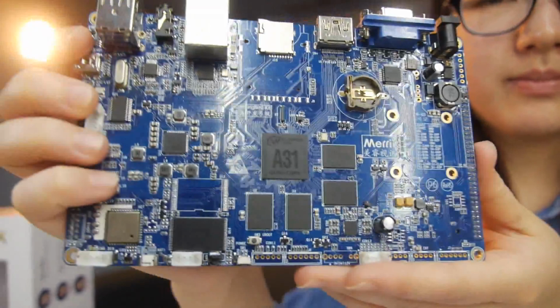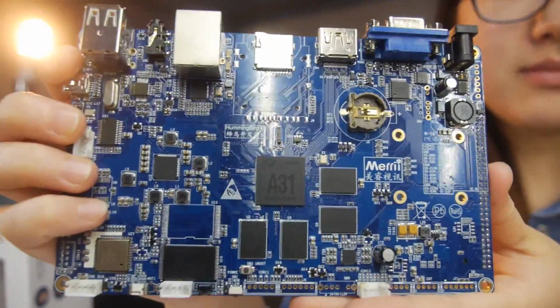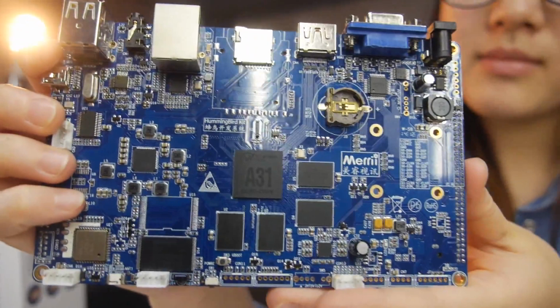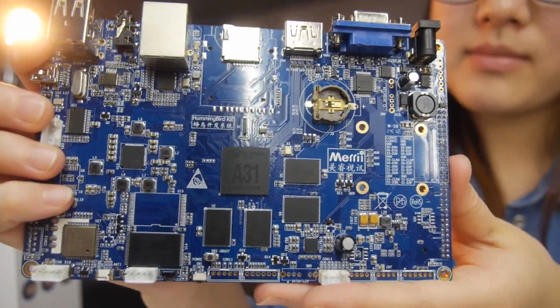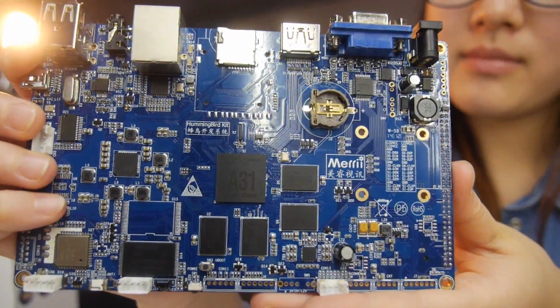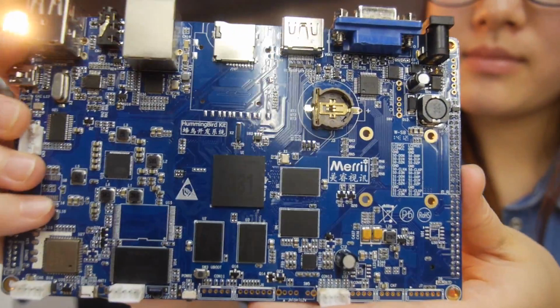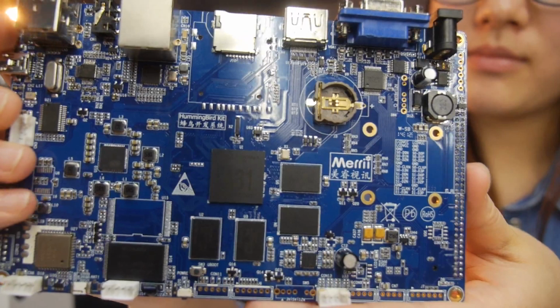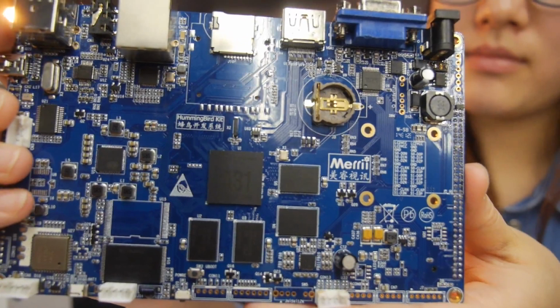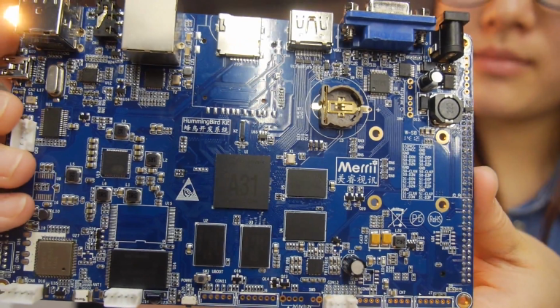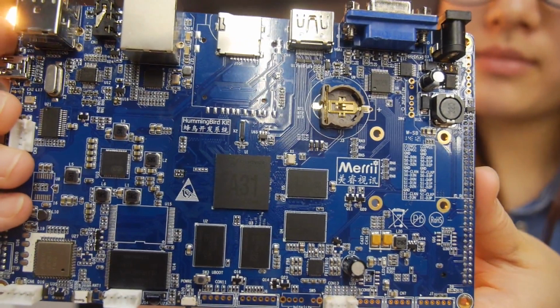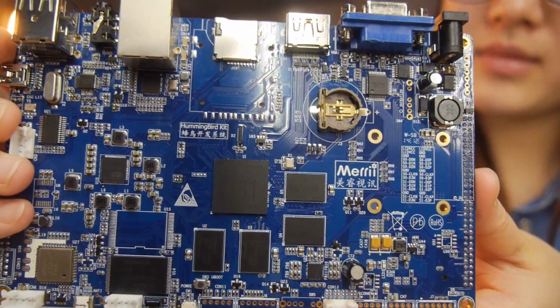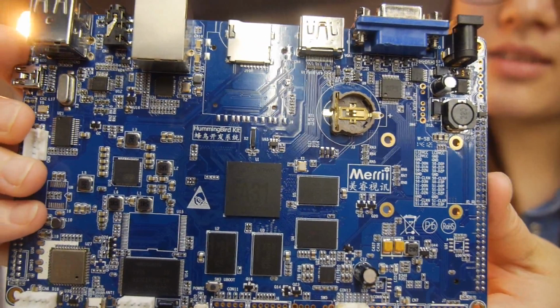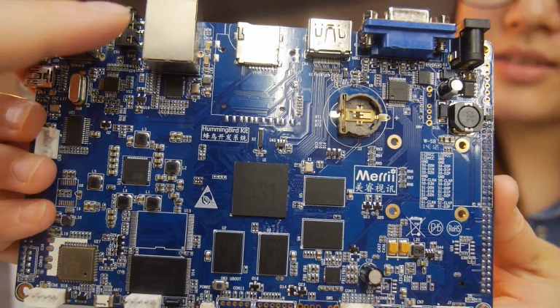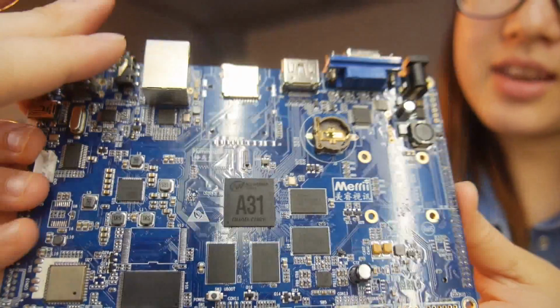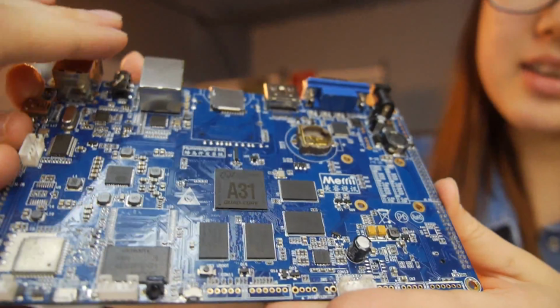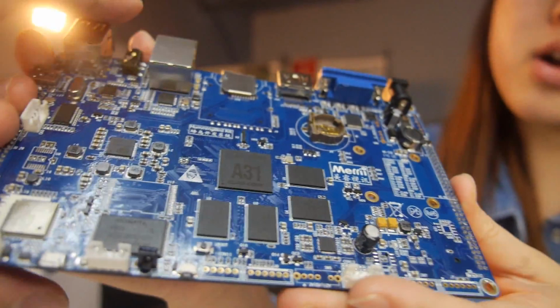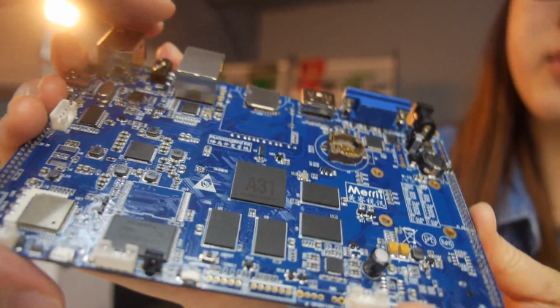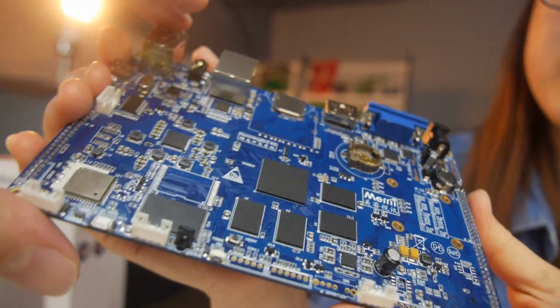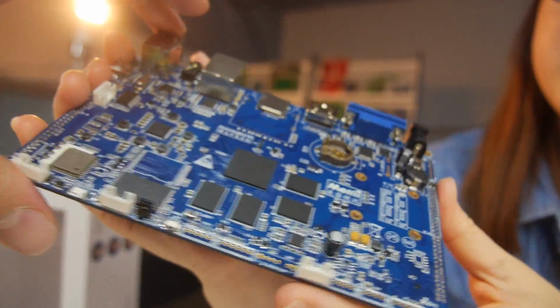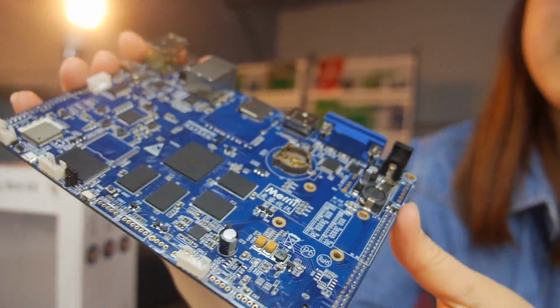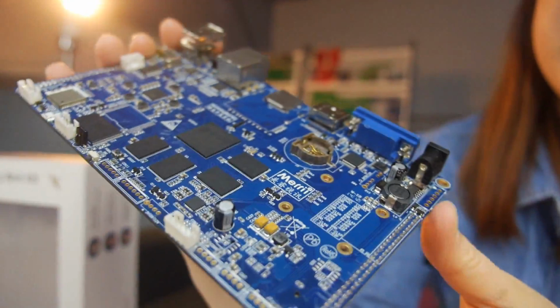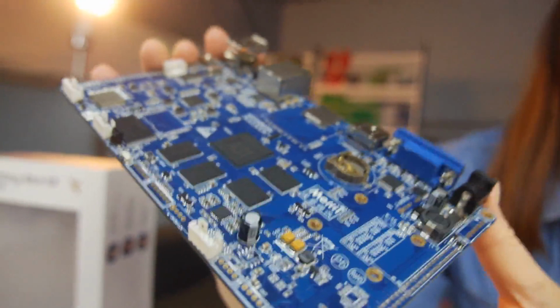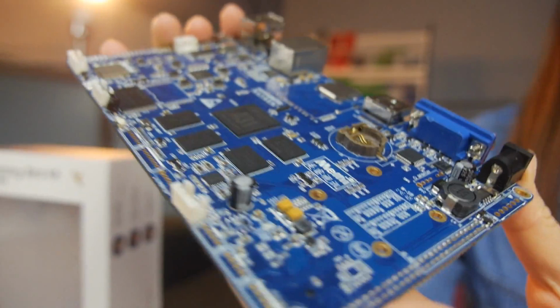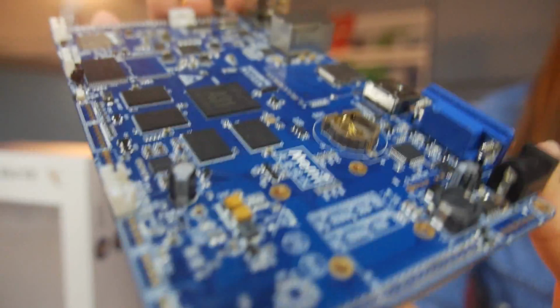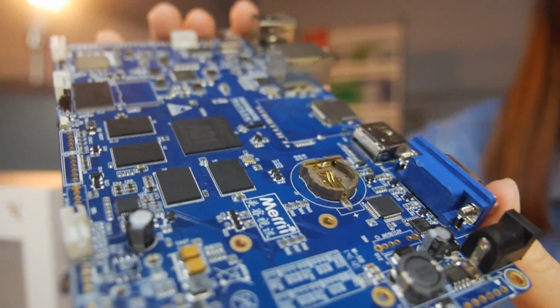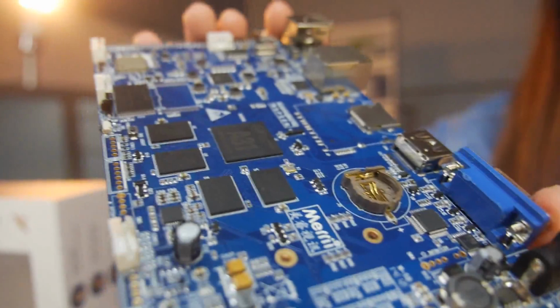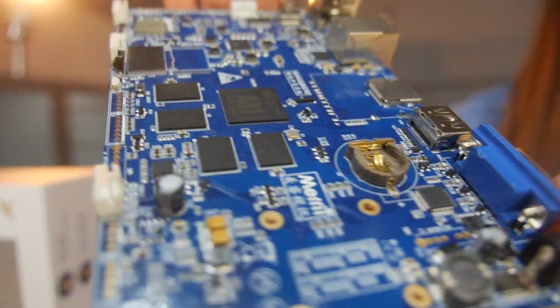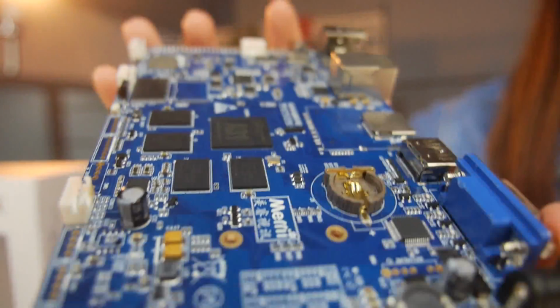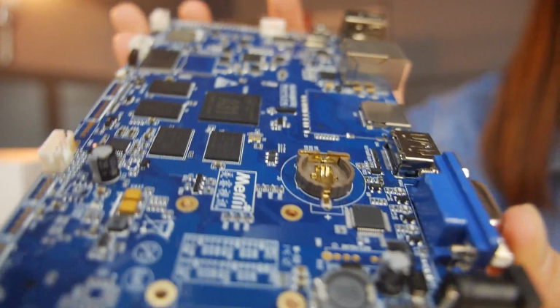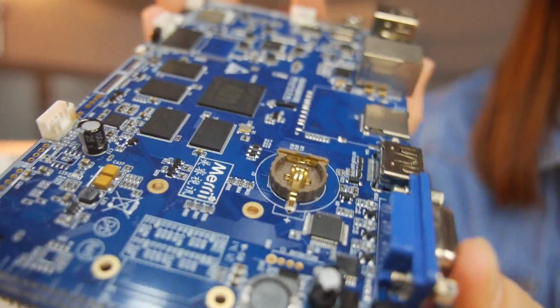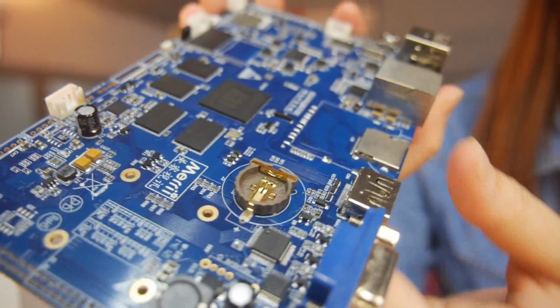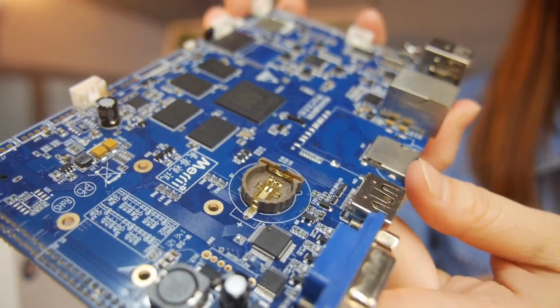So you call this the Hummingbird board, quad core? Yes, it's a quad core board. Quad core ARM Cortex A7? Yes. A31.